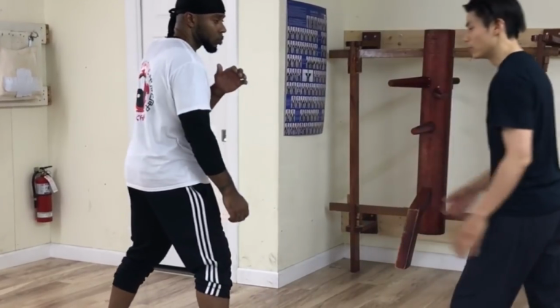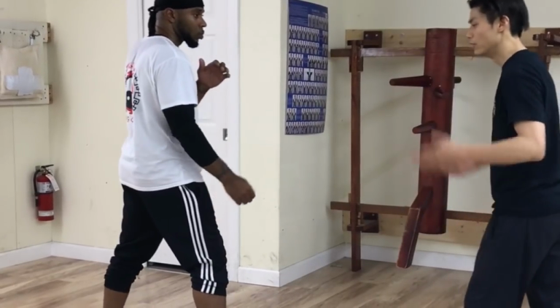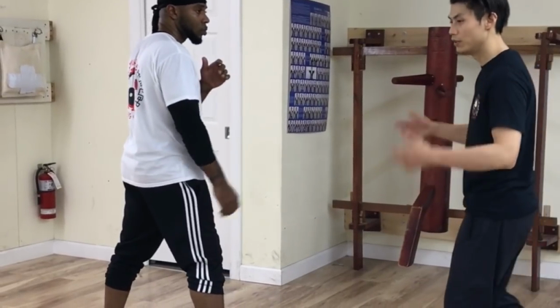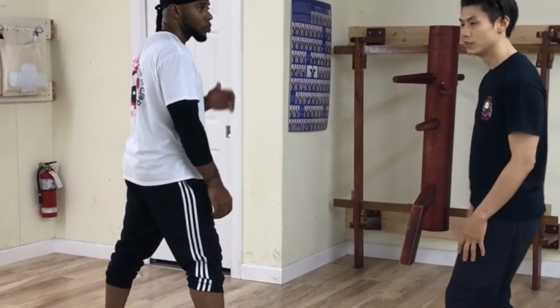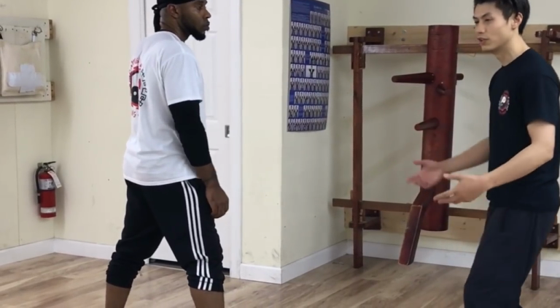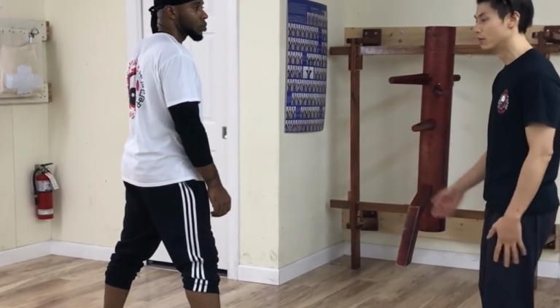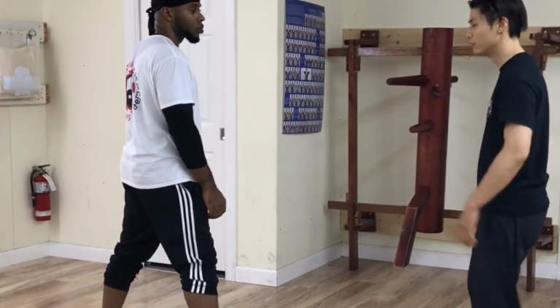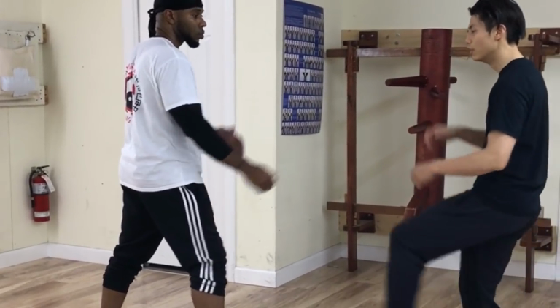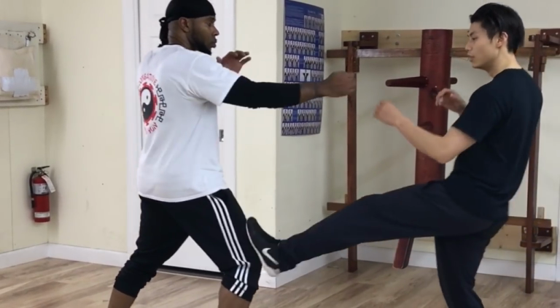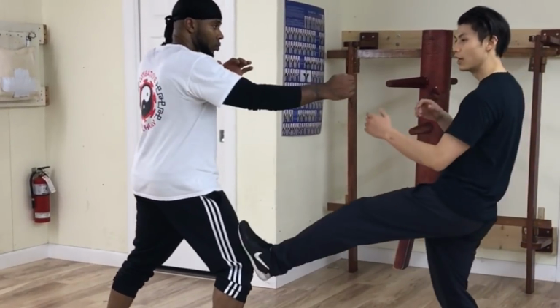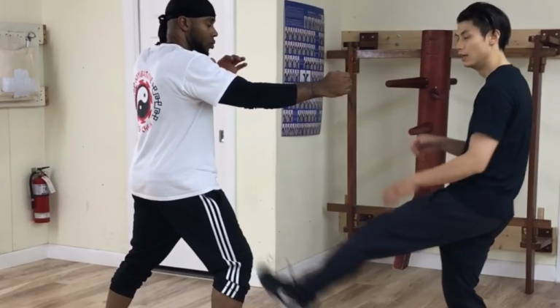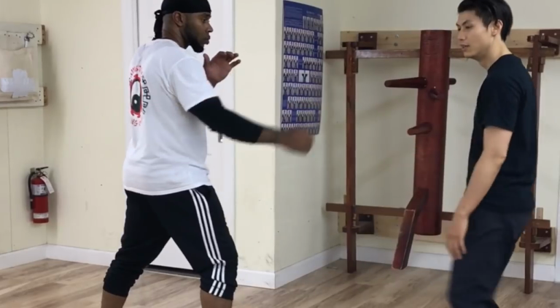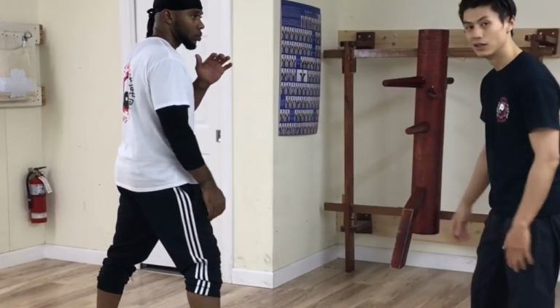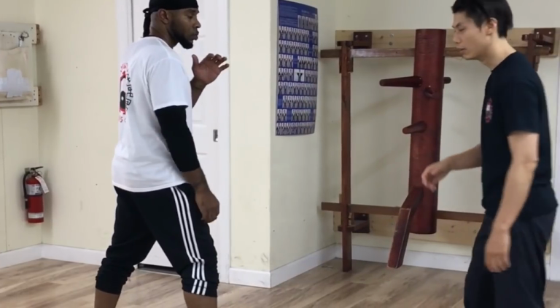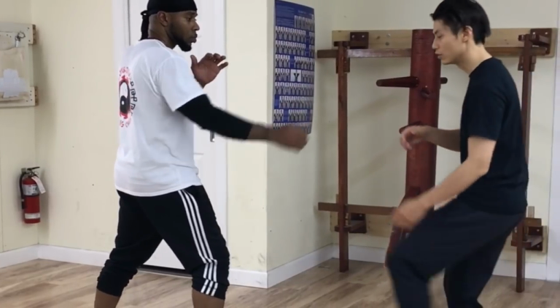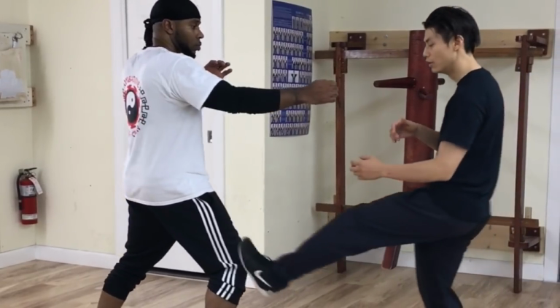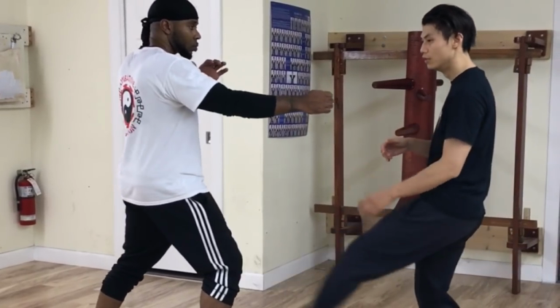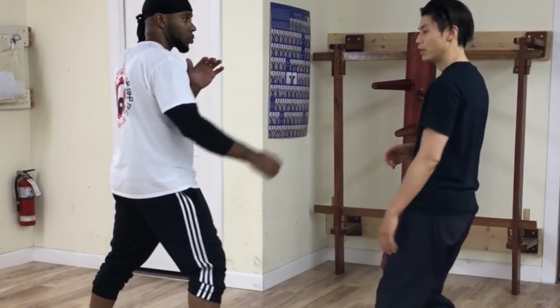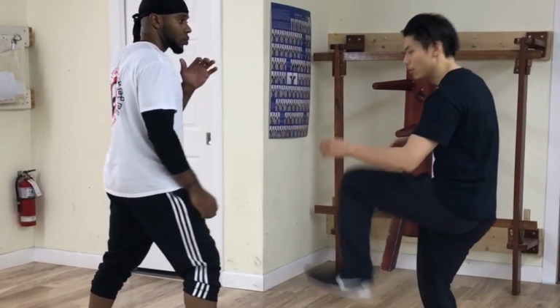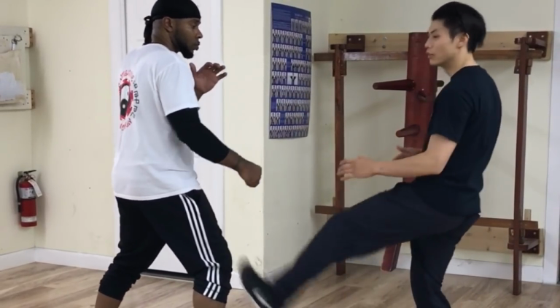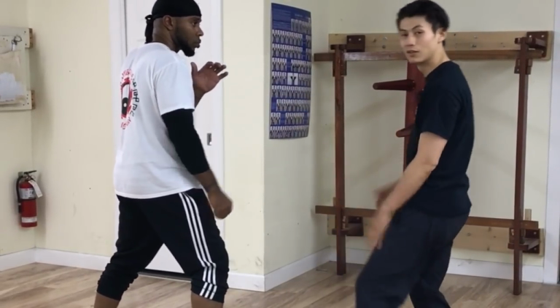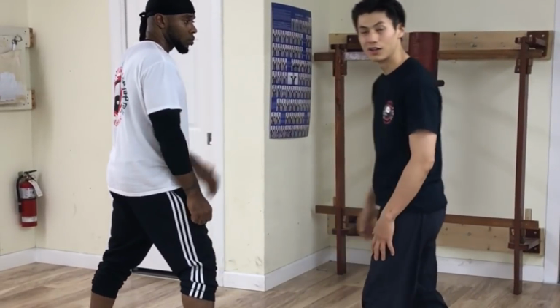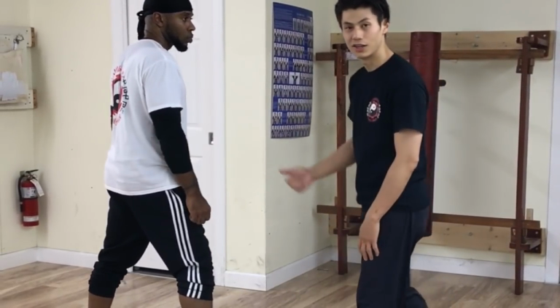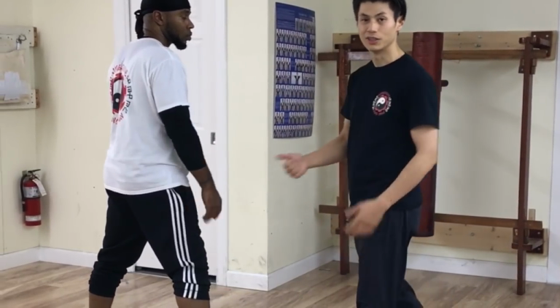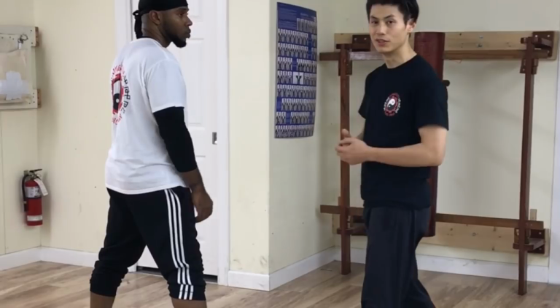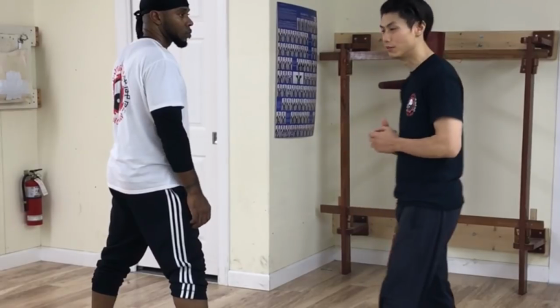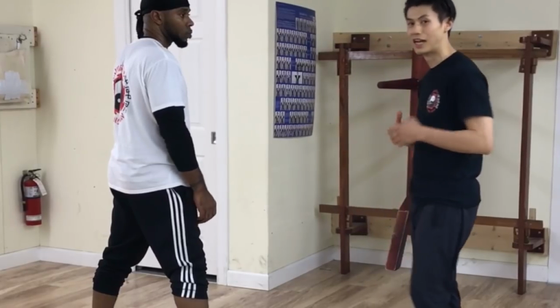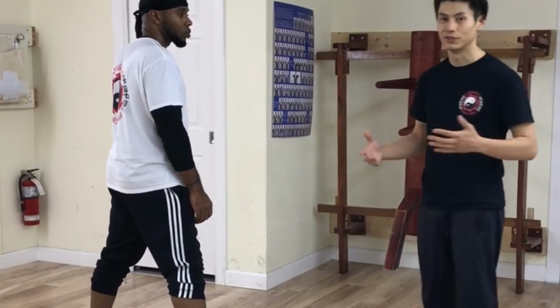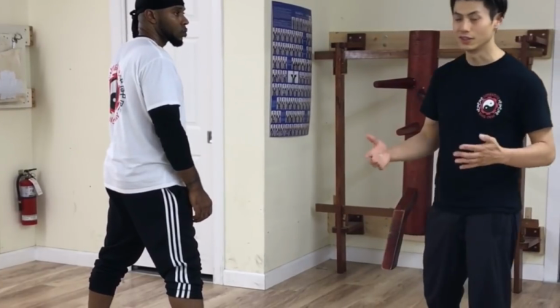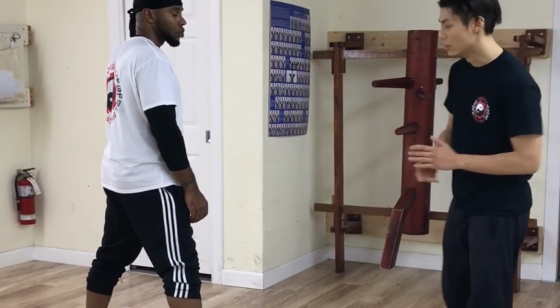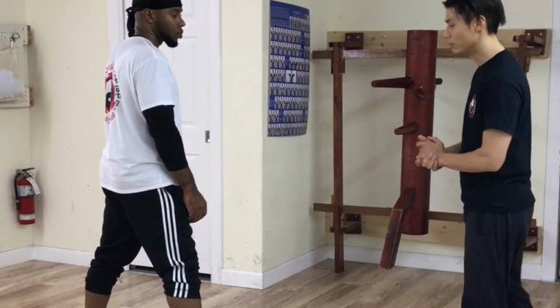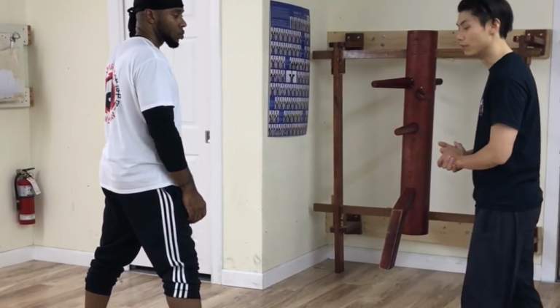For the drill, you don't want to actually kick like that on the guy's knee because it can really damage his knee. So just be careful.